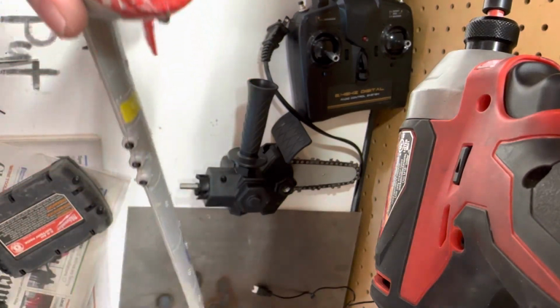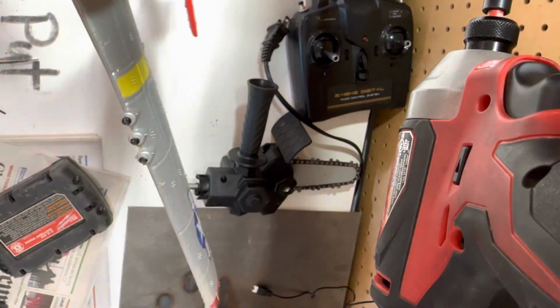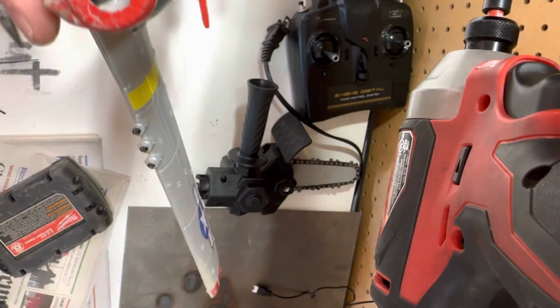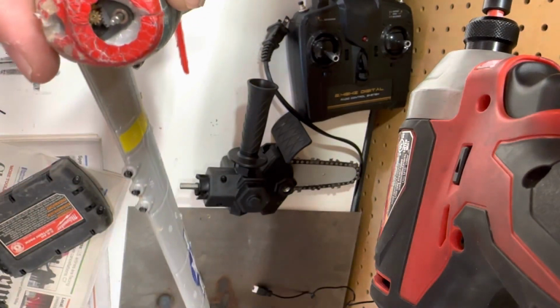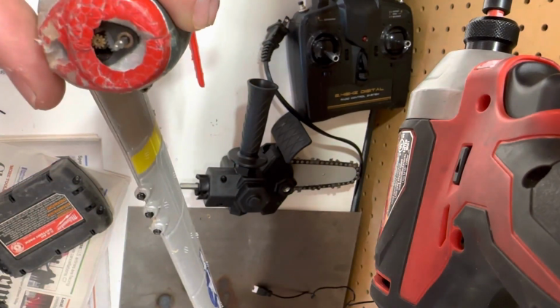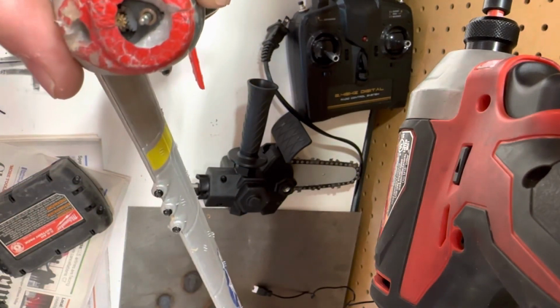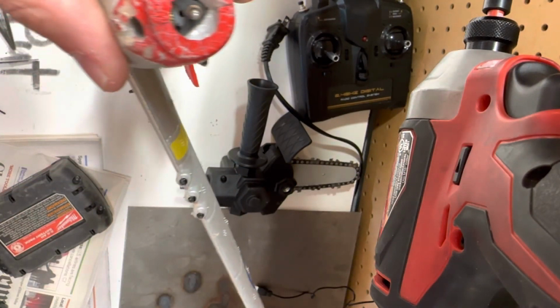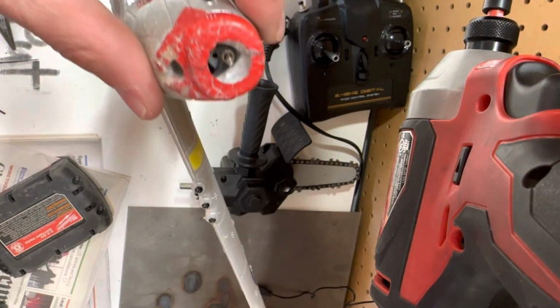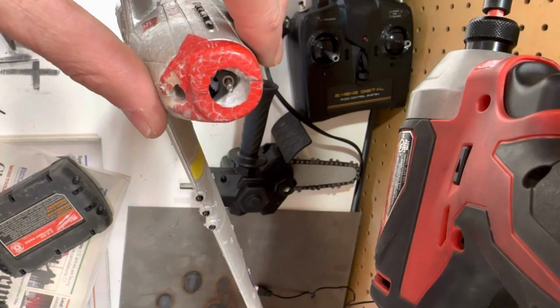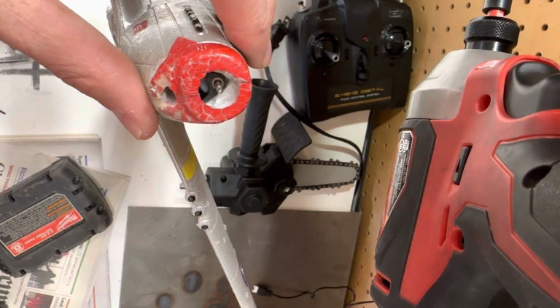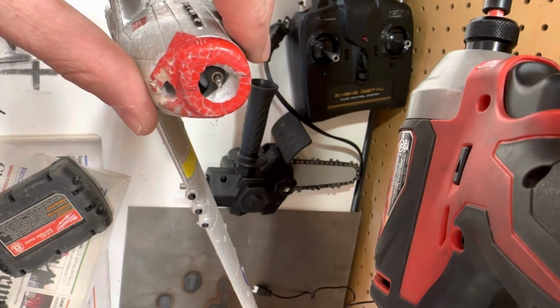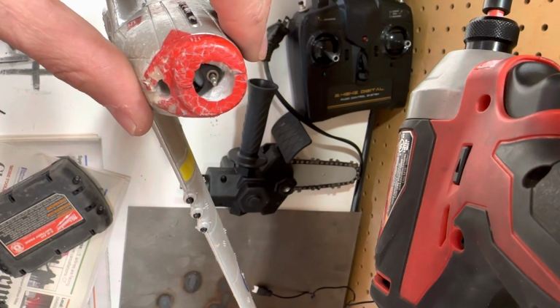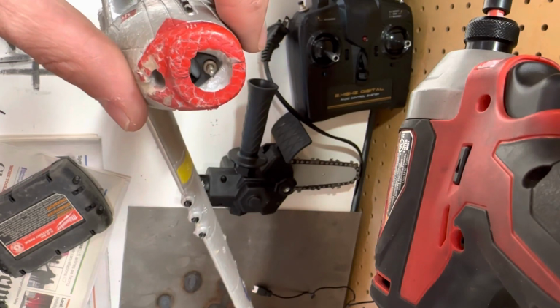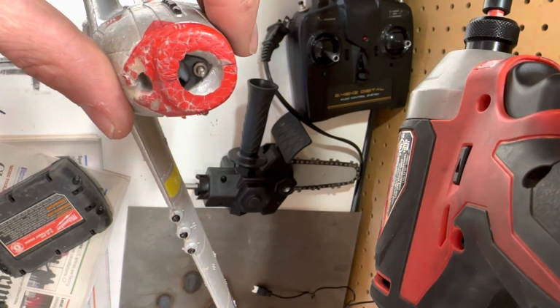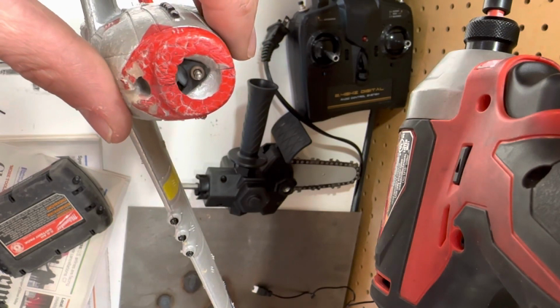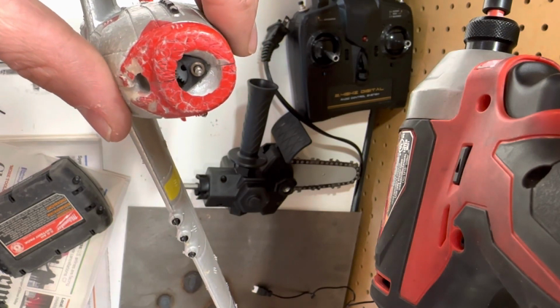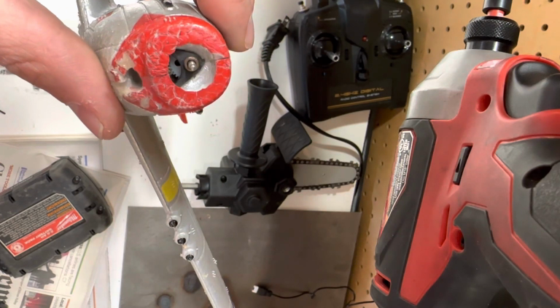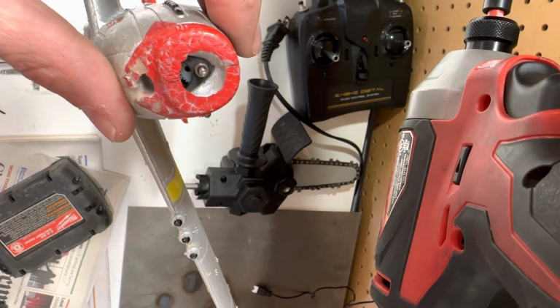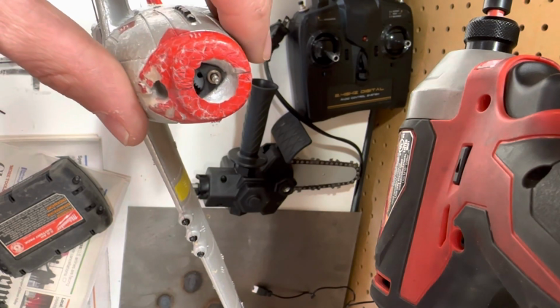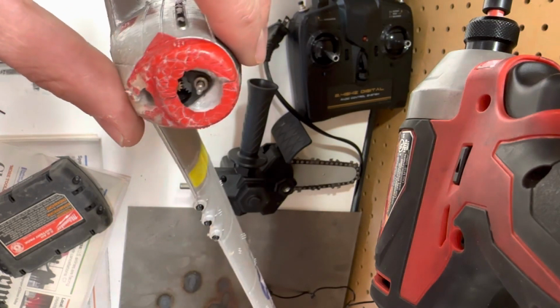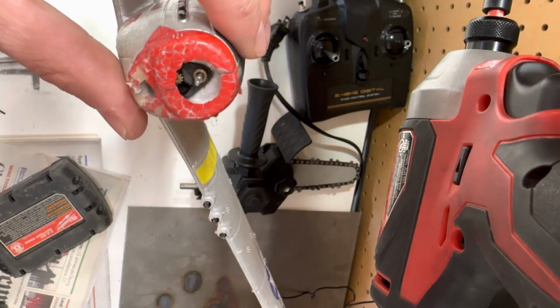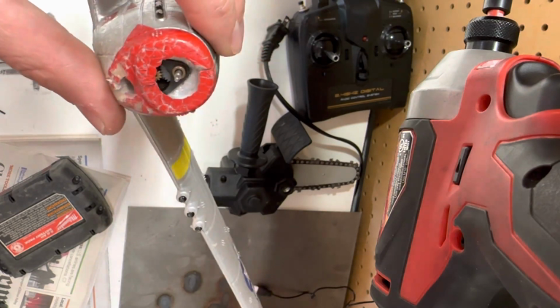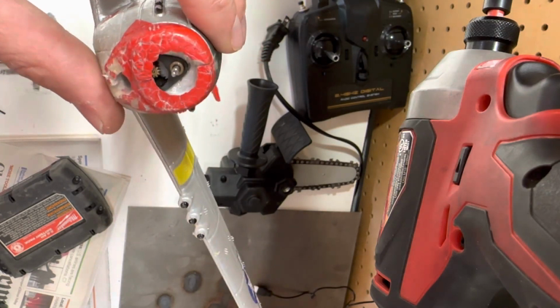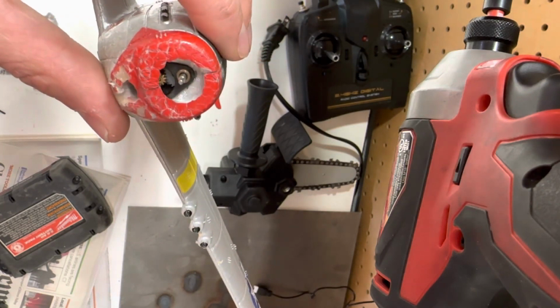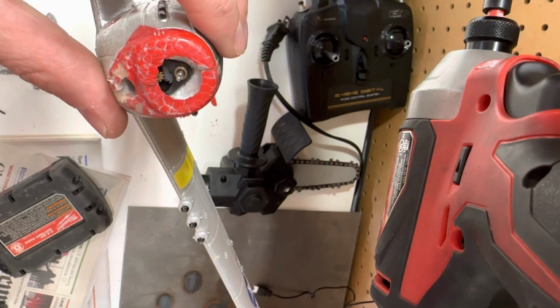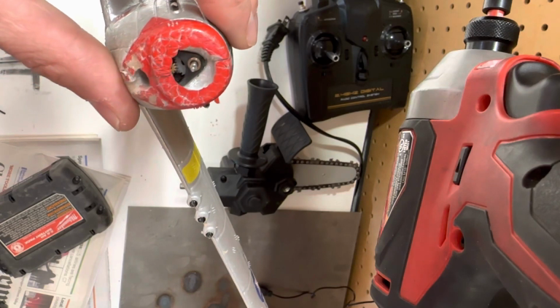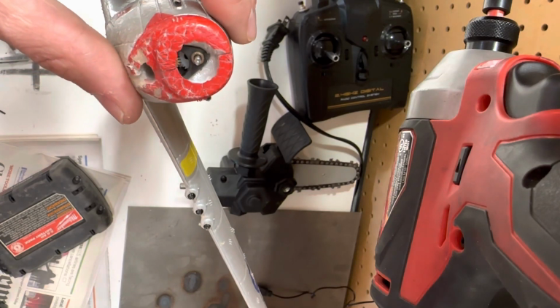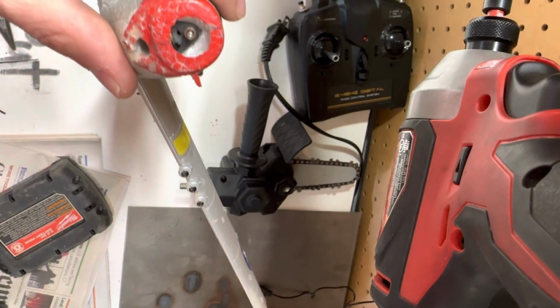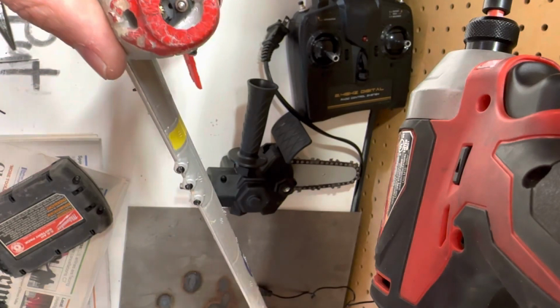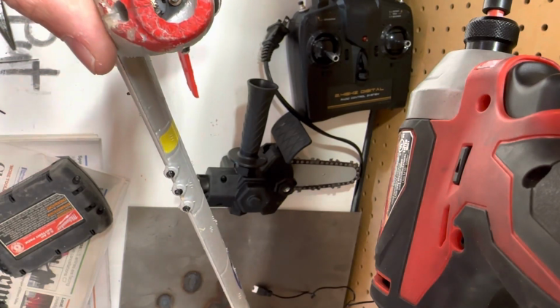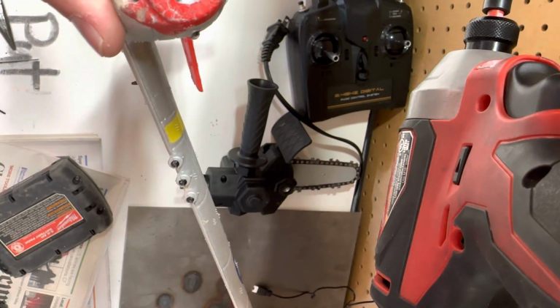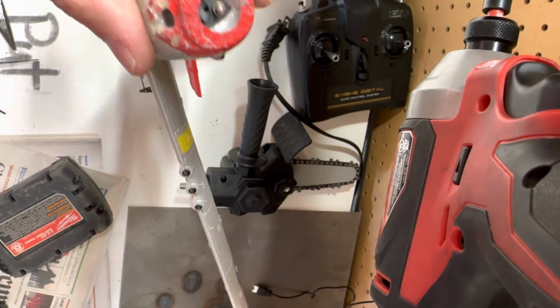It should spin nice and smooth after. Let's see... oh no, it popped back out. I don't know what to do — help me out, people.